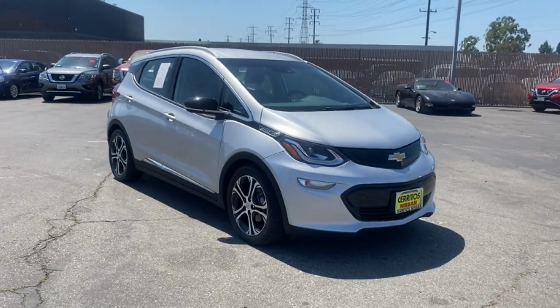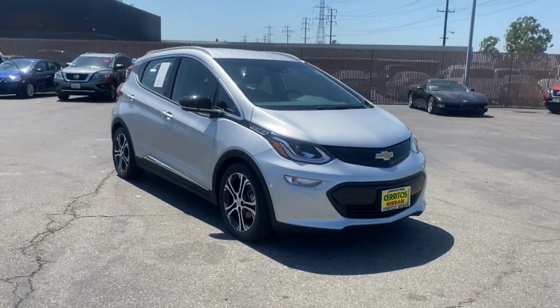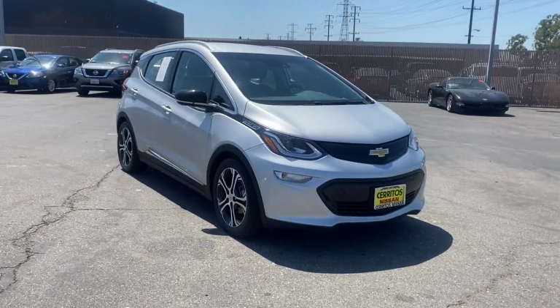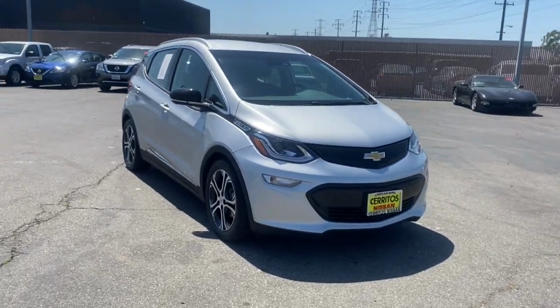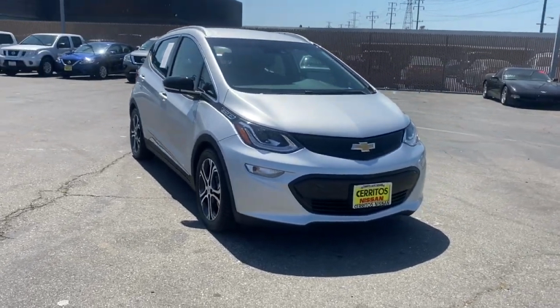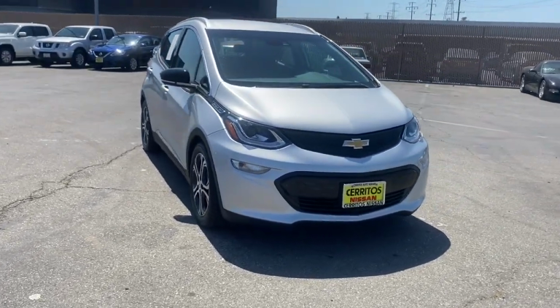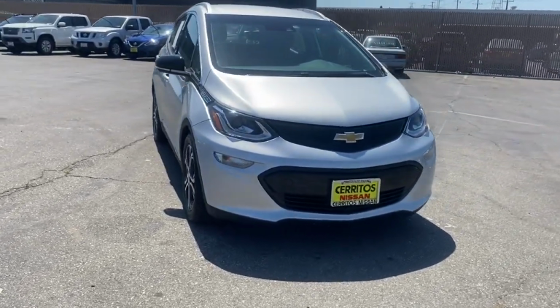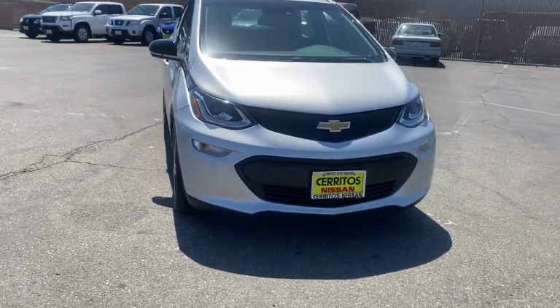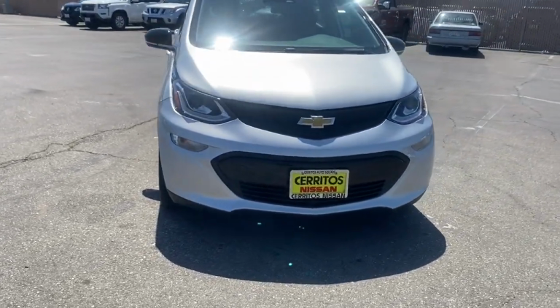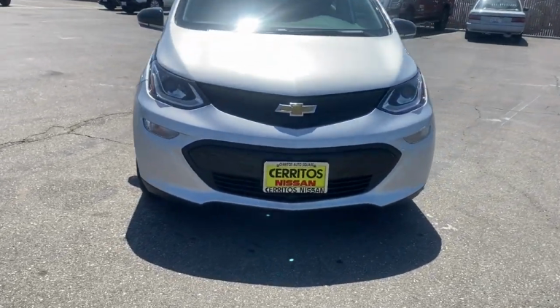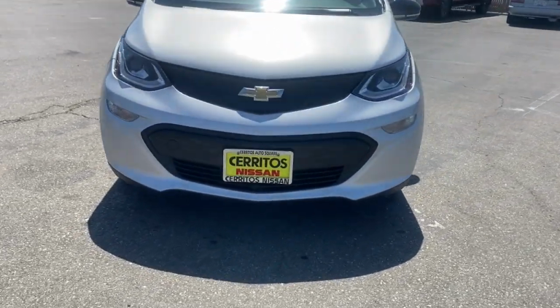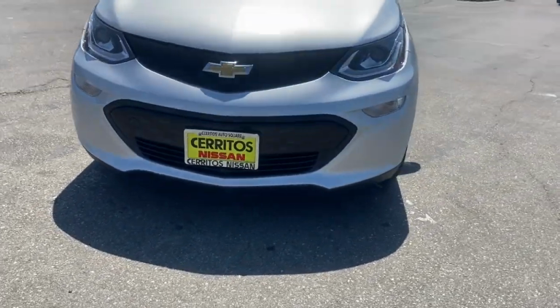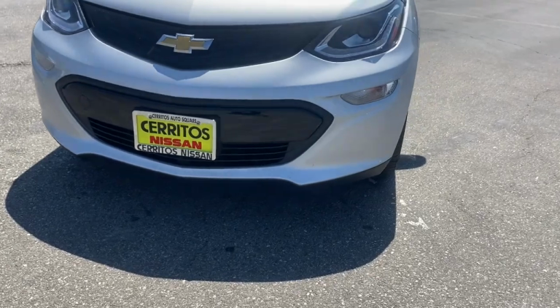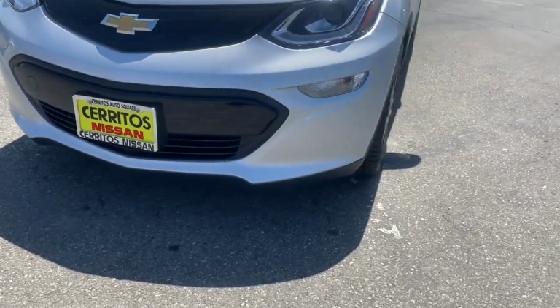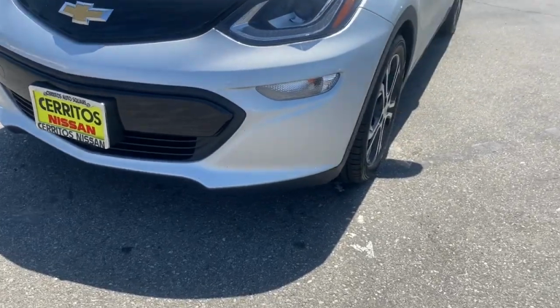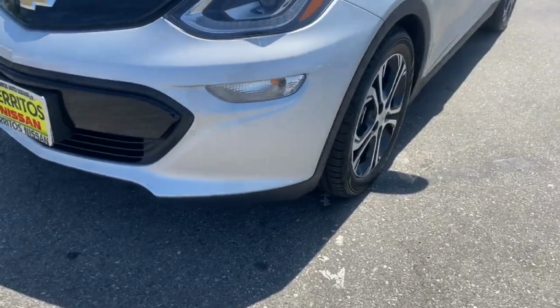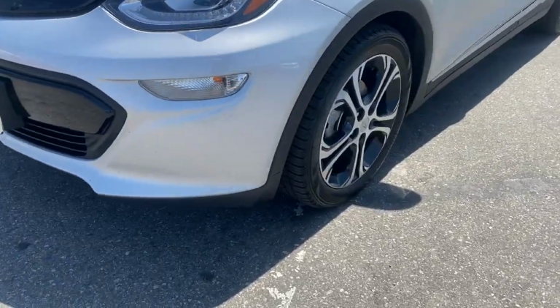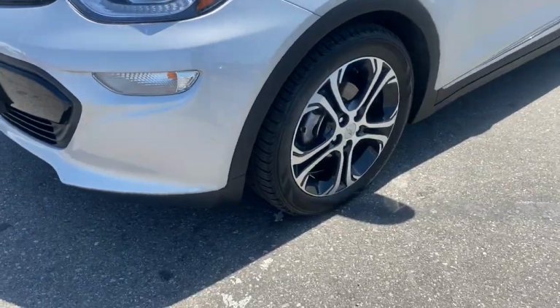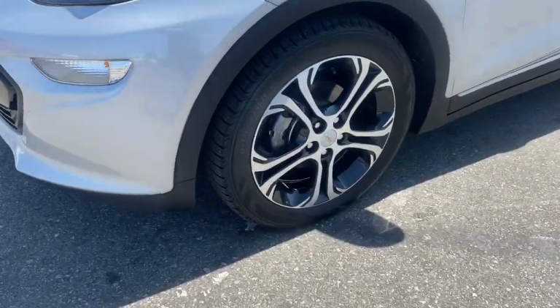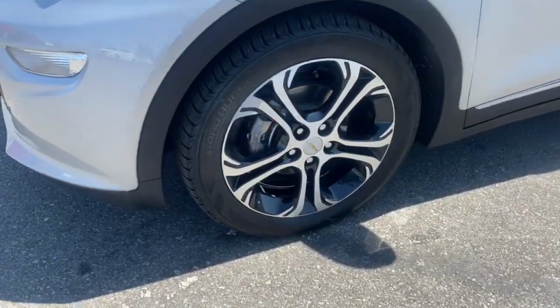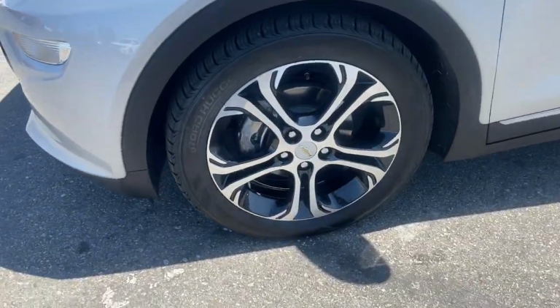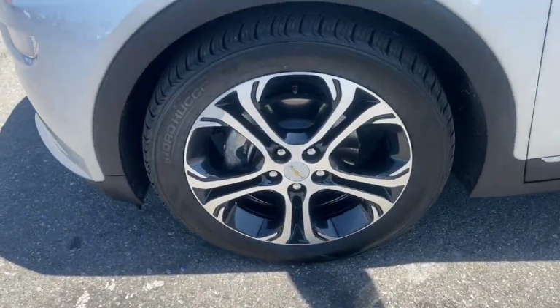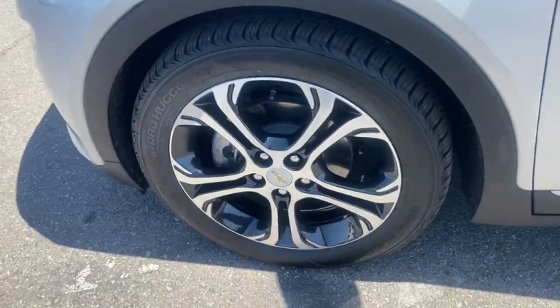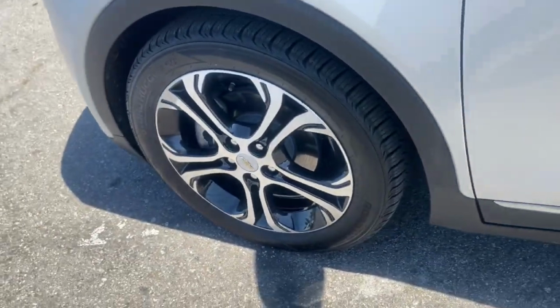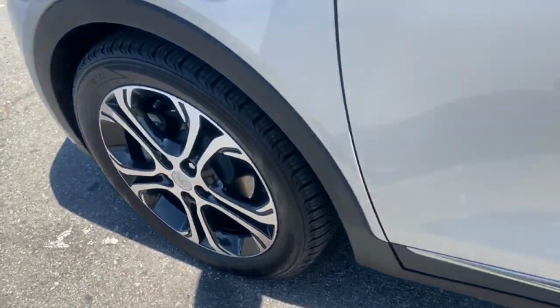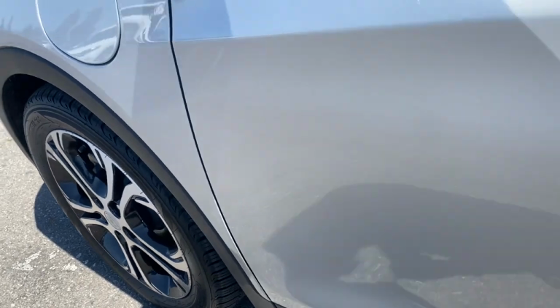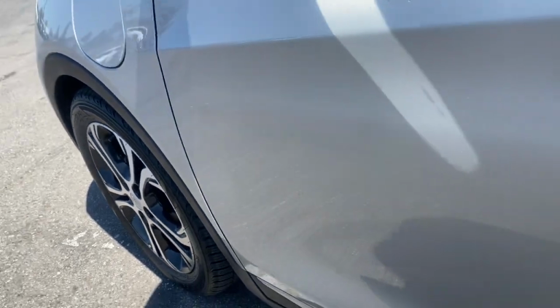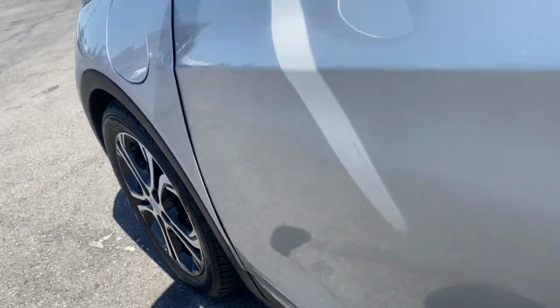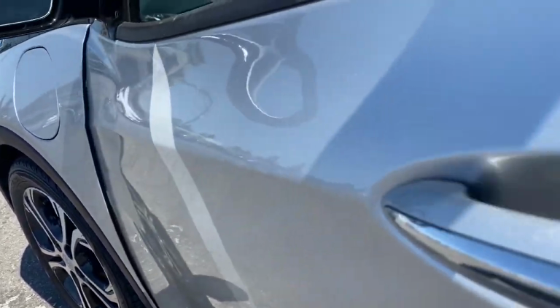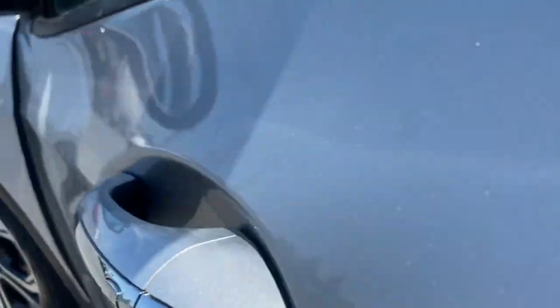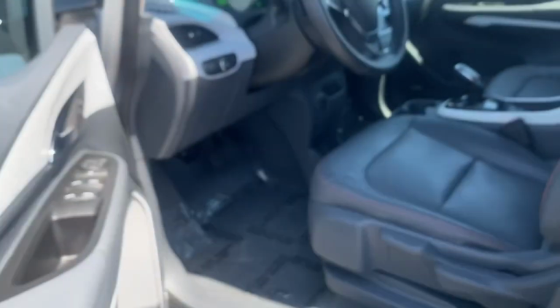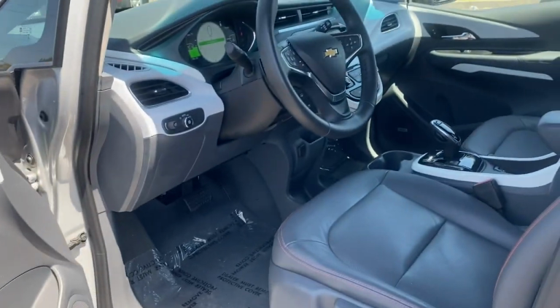Keyless entry, navigation system, heated rear seat, heated mirrors, power liftgate, satellite radio, backup camera, remote engine start, keyless start, Bluetooth connection.